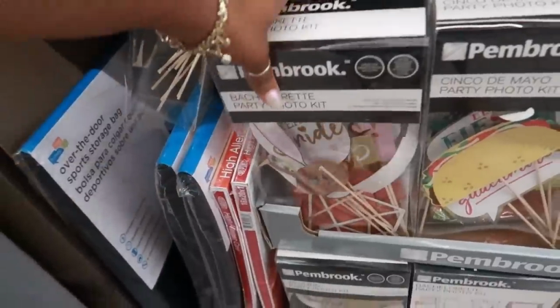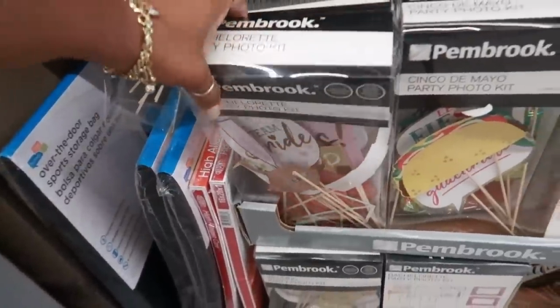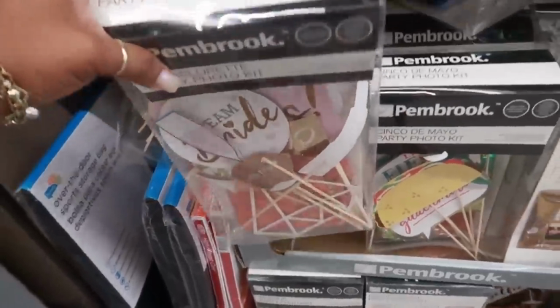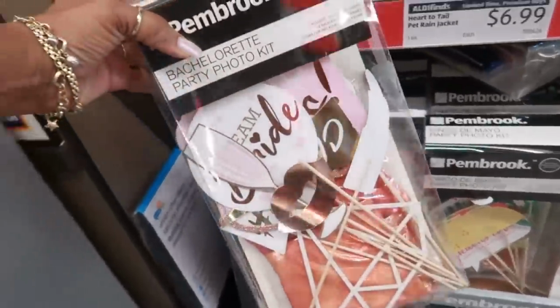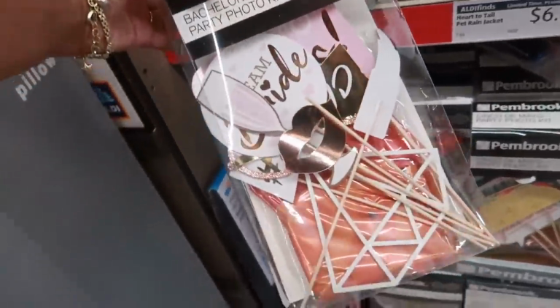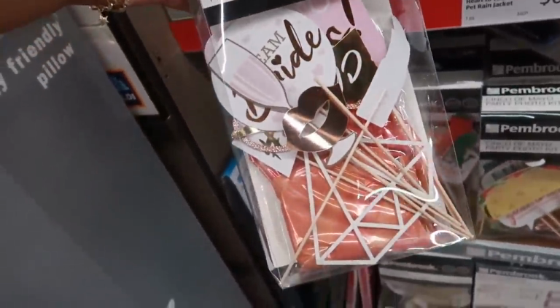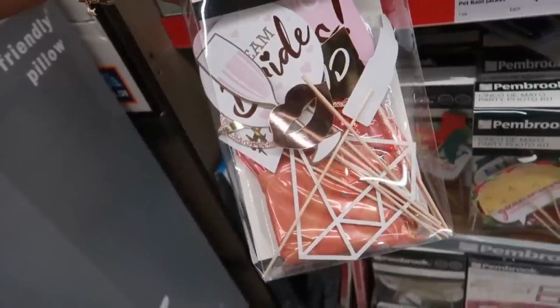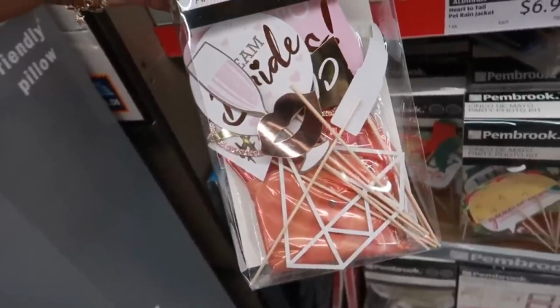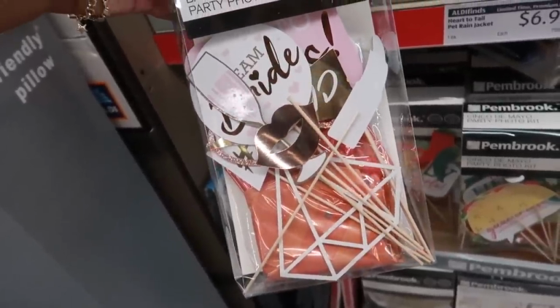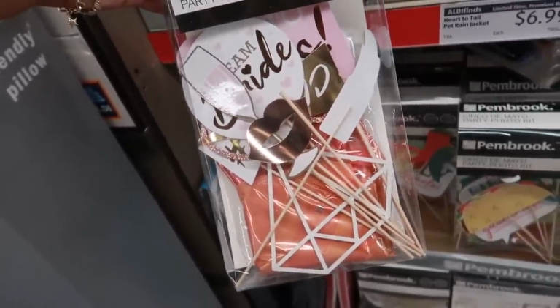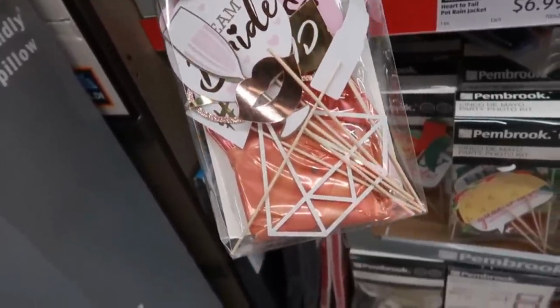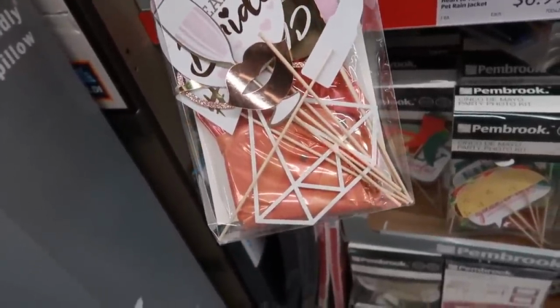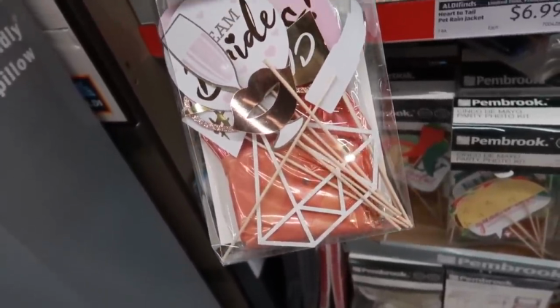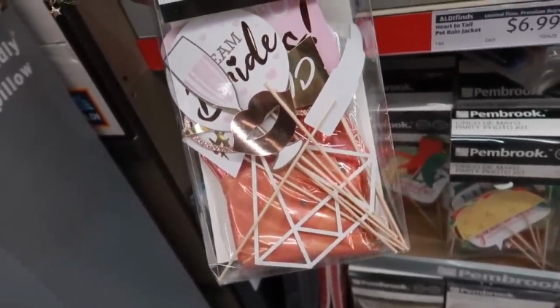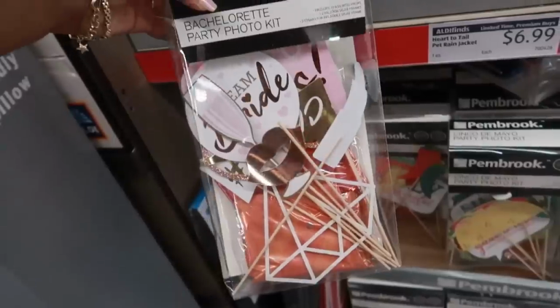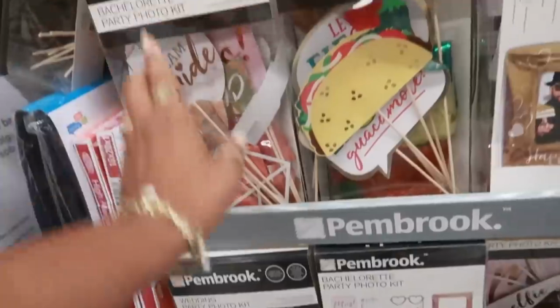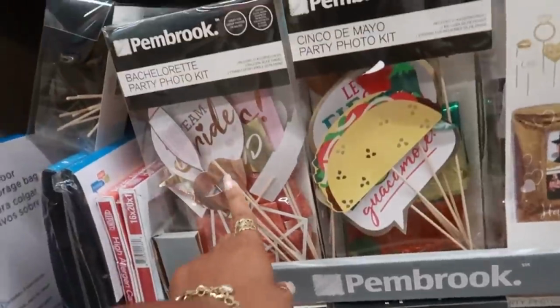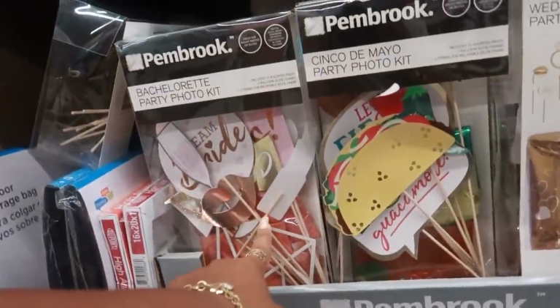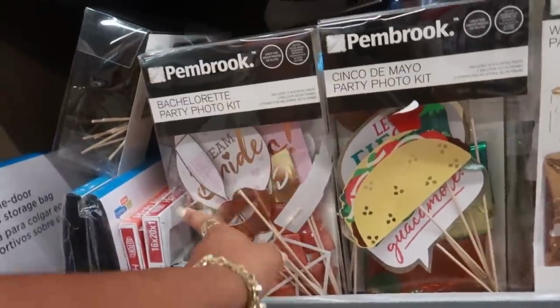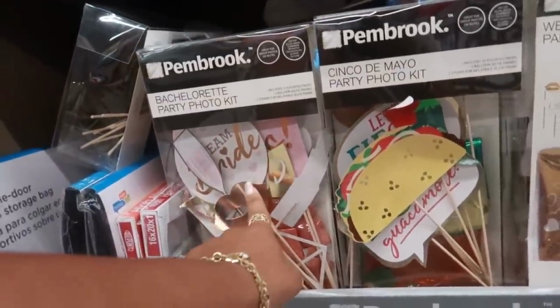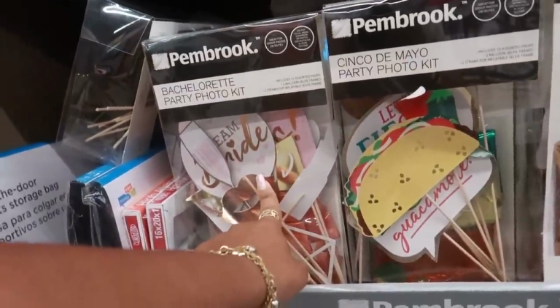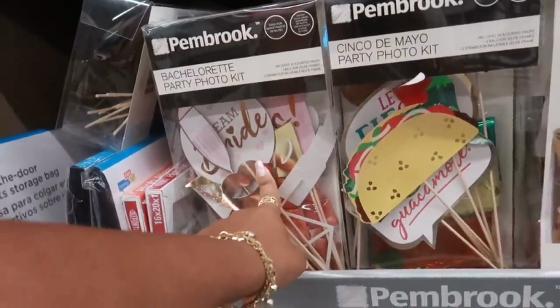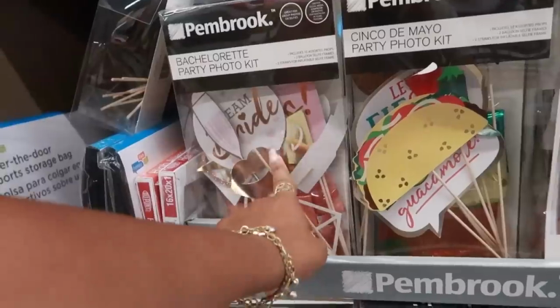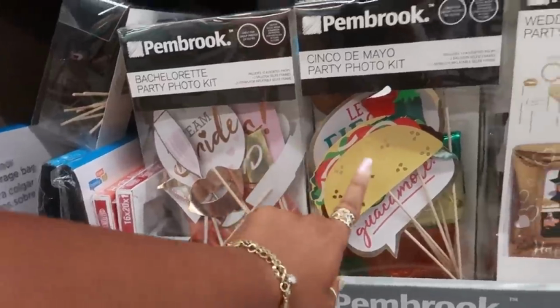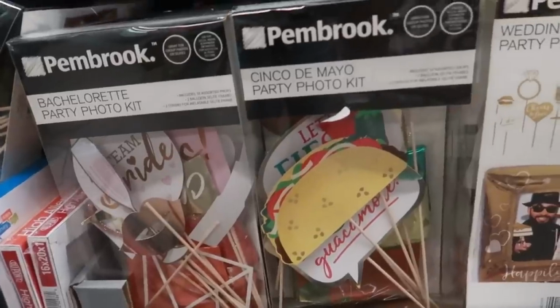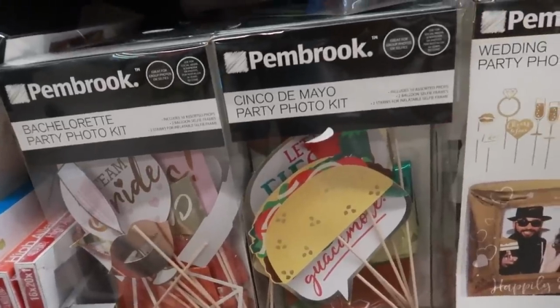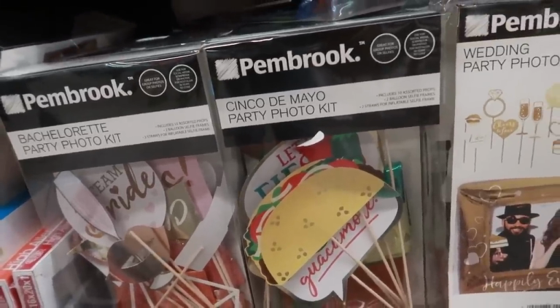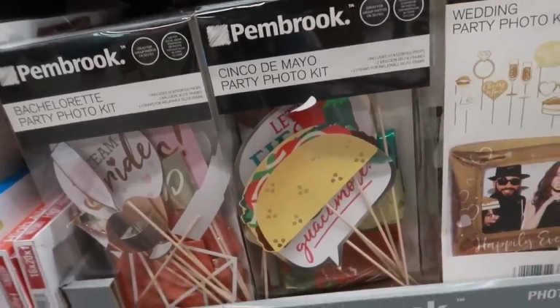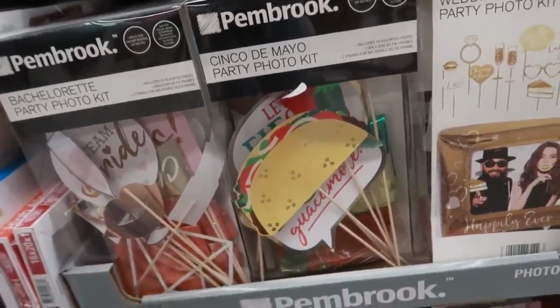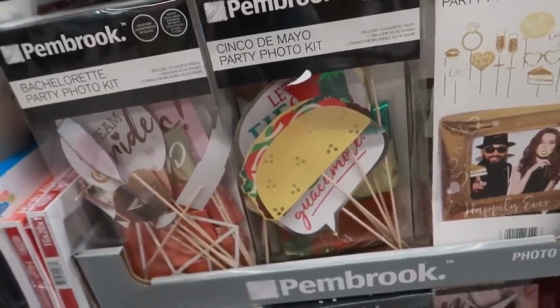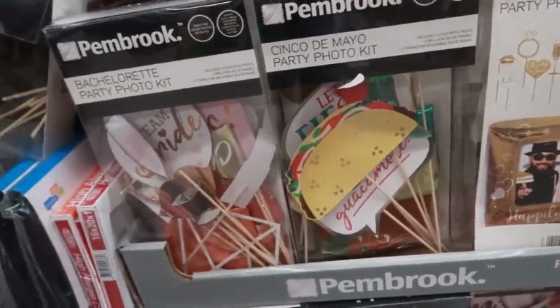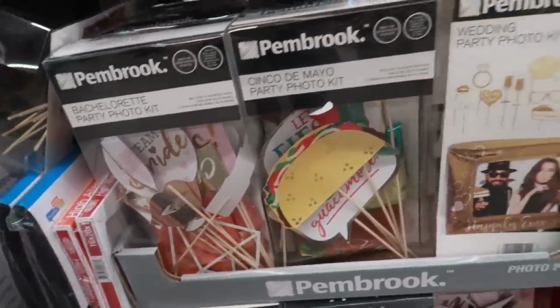Right here they have a Bachelorette party photo kit — that looks fun. Assorted 10 props, $3.99. You could use those for crafting if you wanted to. And they even have the Cinco de Mayo kit. I like that one — $4.